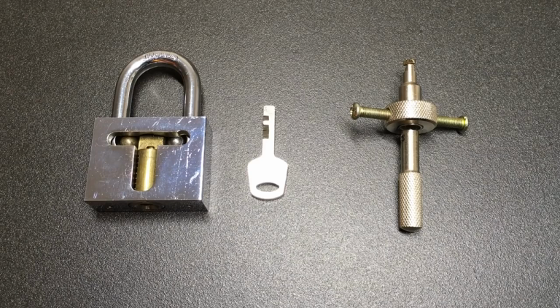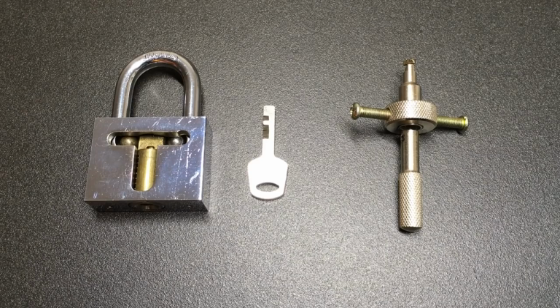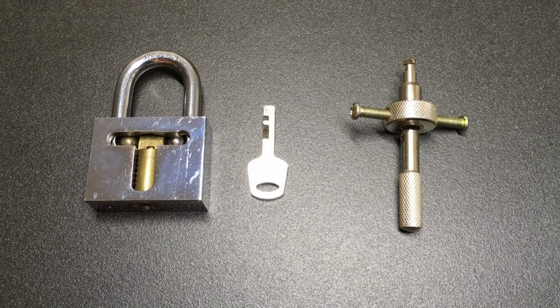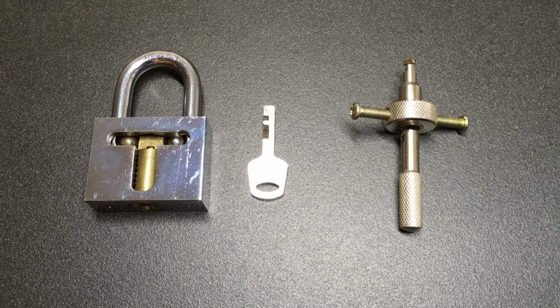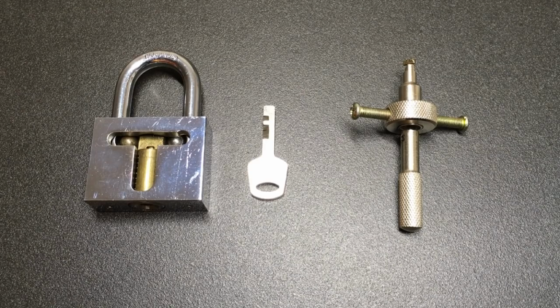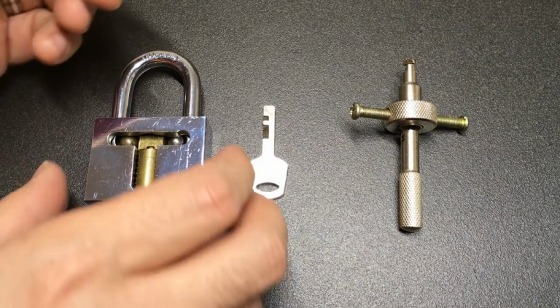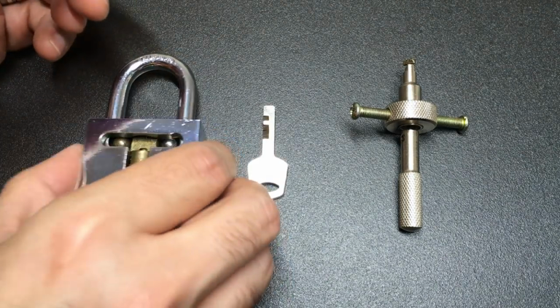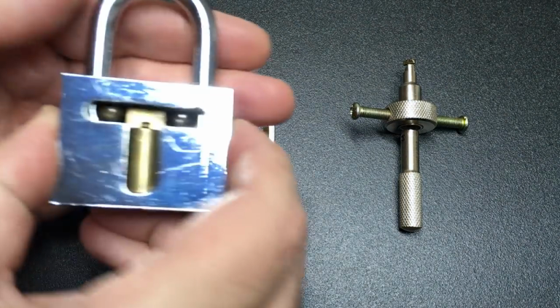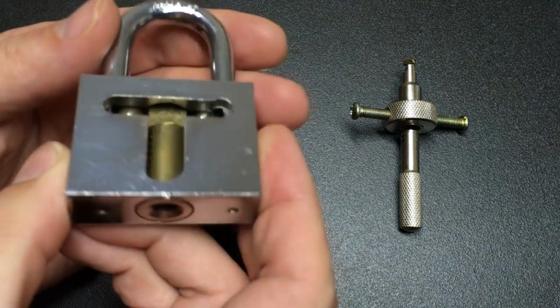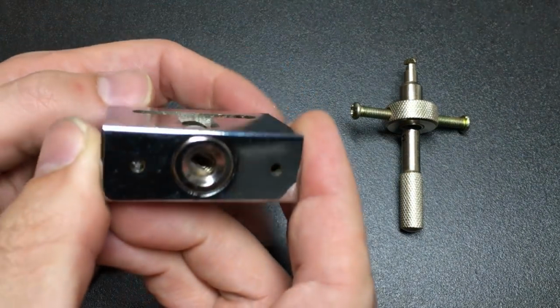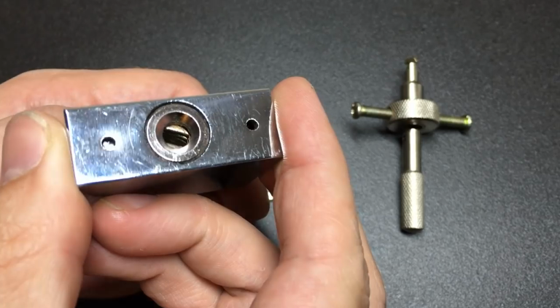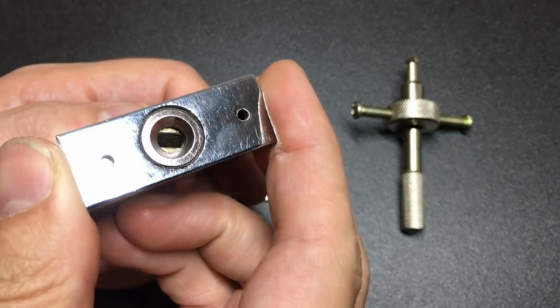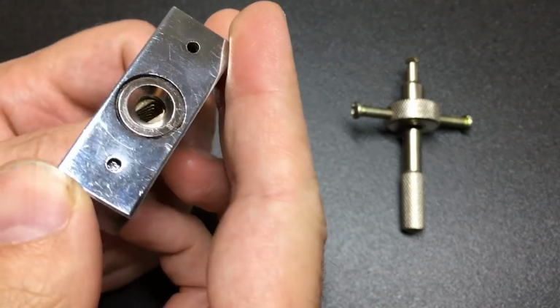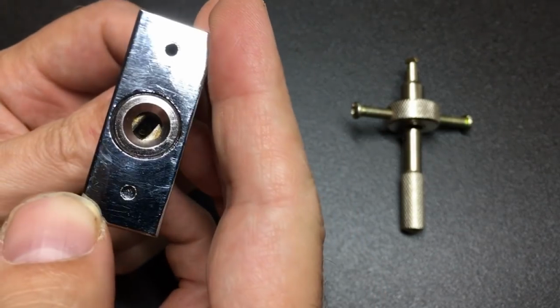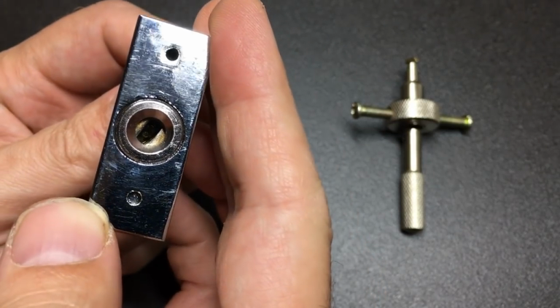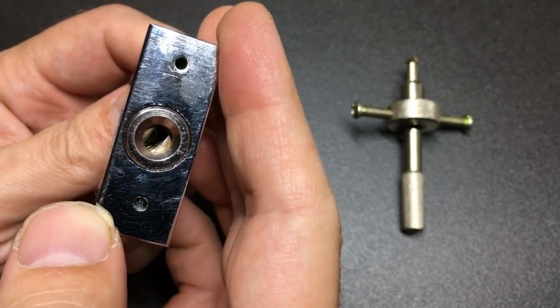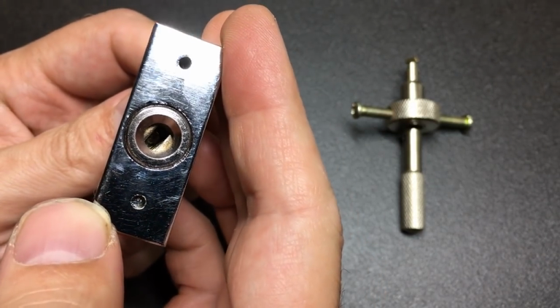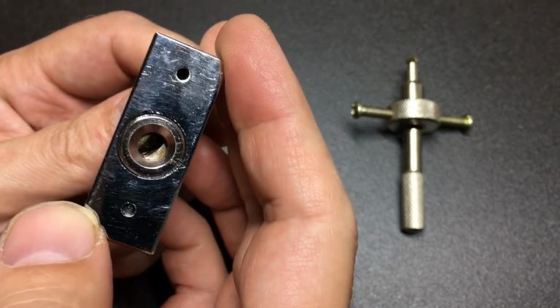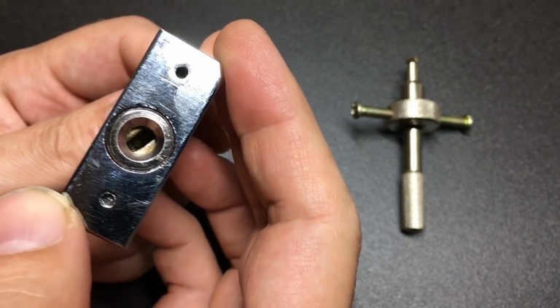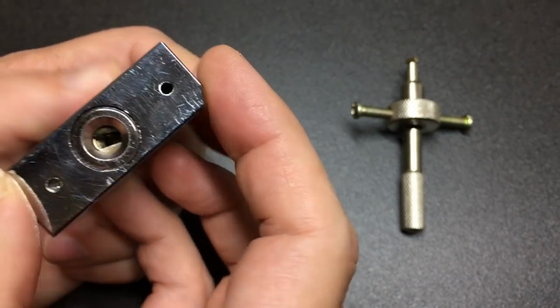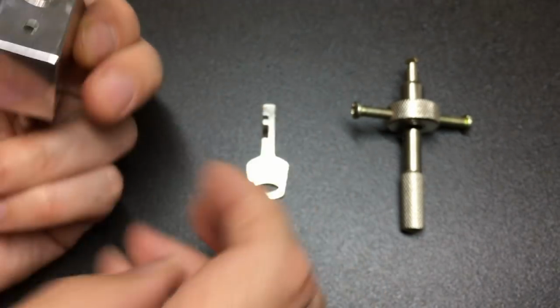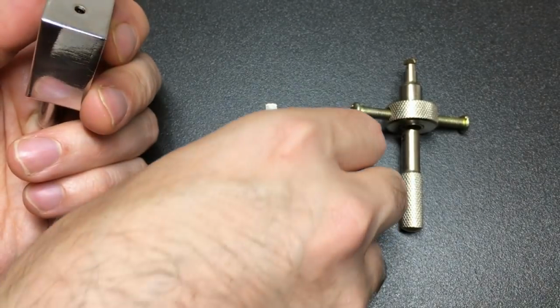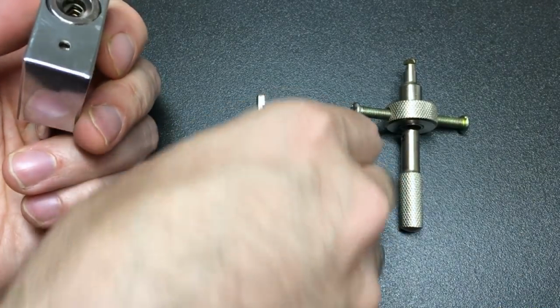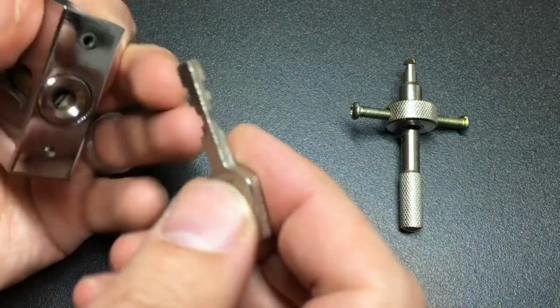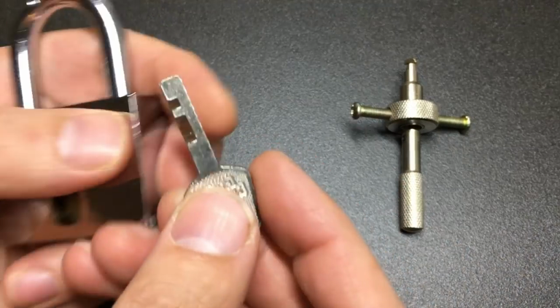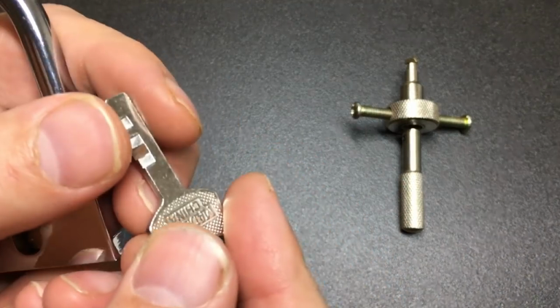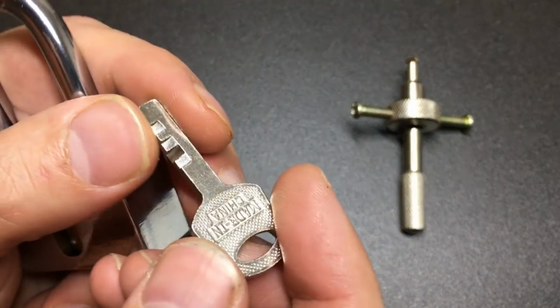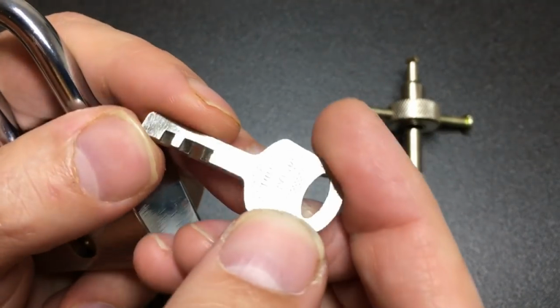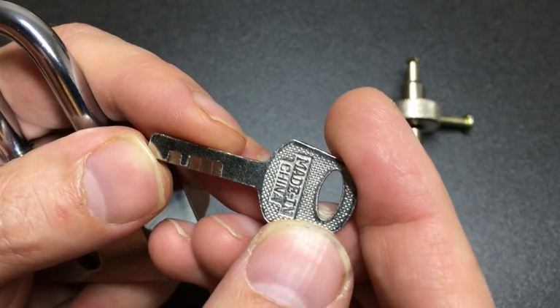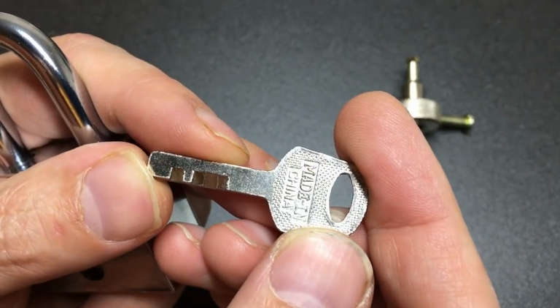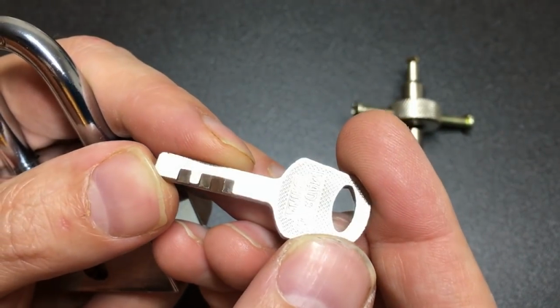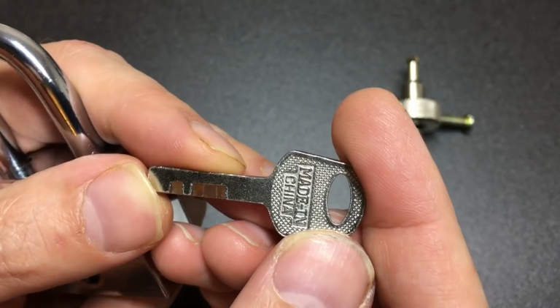Hello again, it's Lock Noob. In front of us is something we're all familiar with — you can instantly recognize it from its round keyway and of course its very distinctive key. This is a Chinese disk detainer lock.